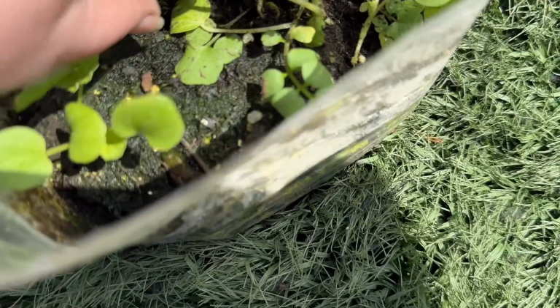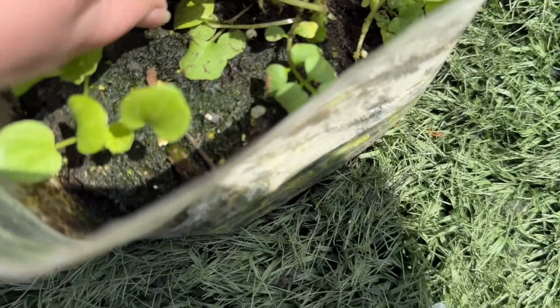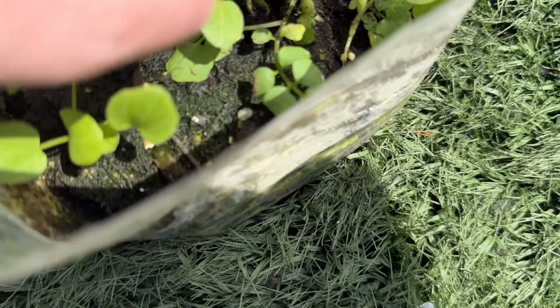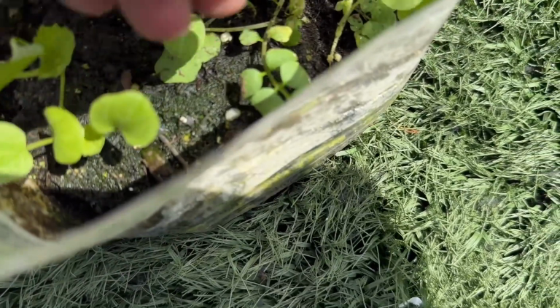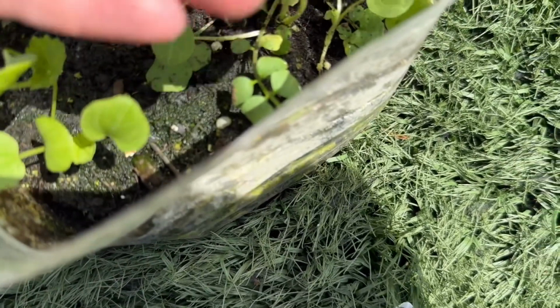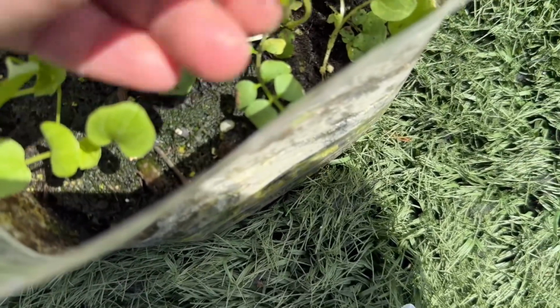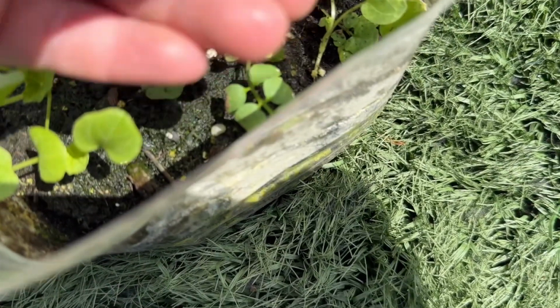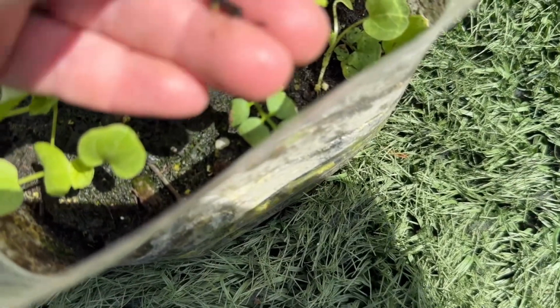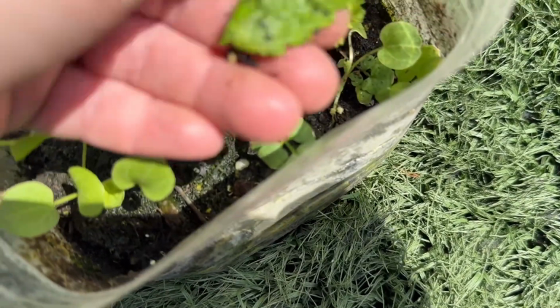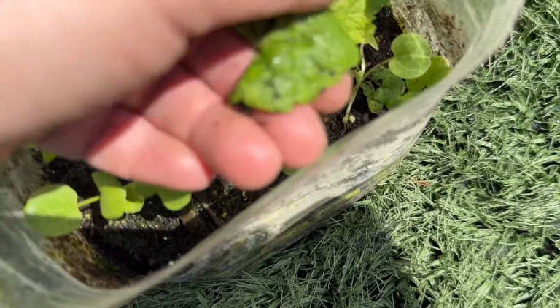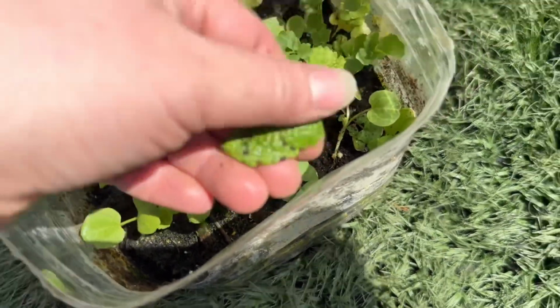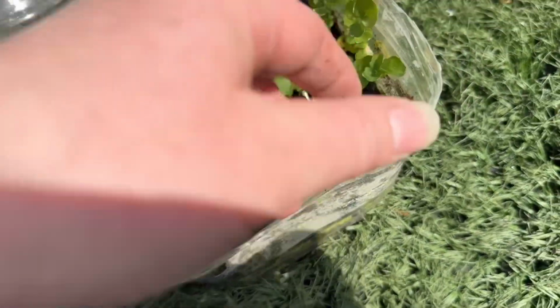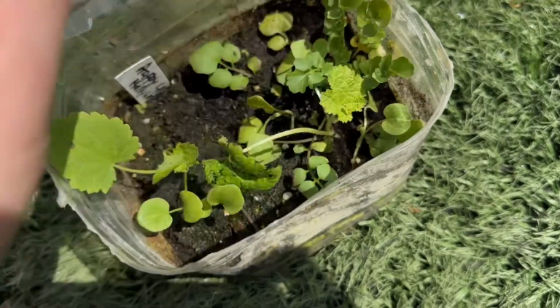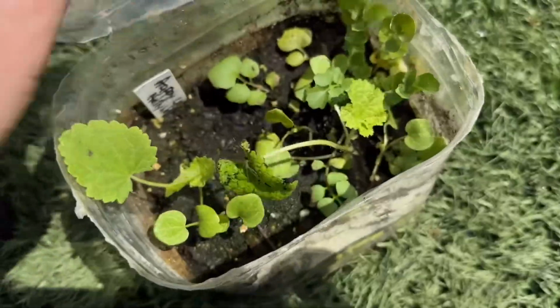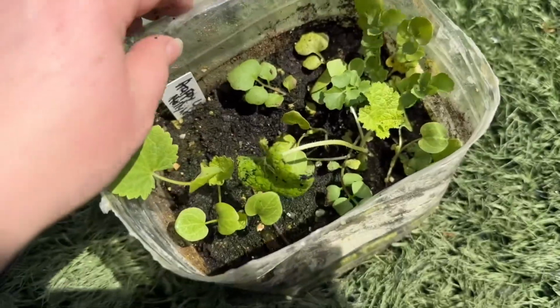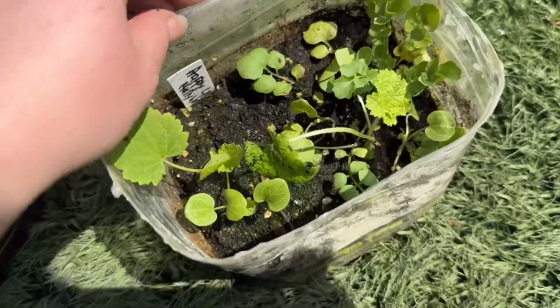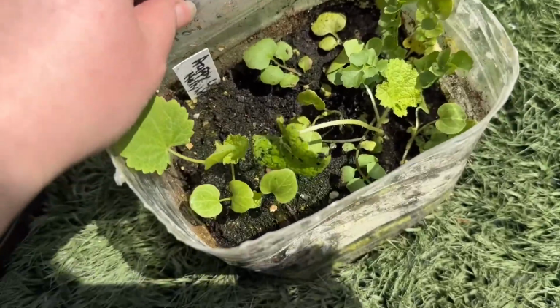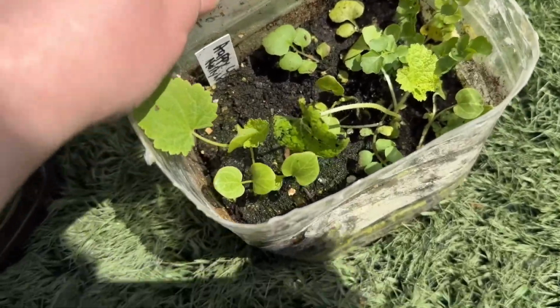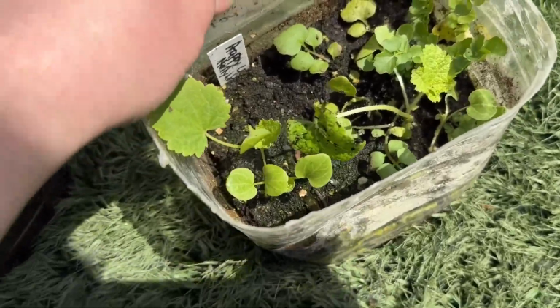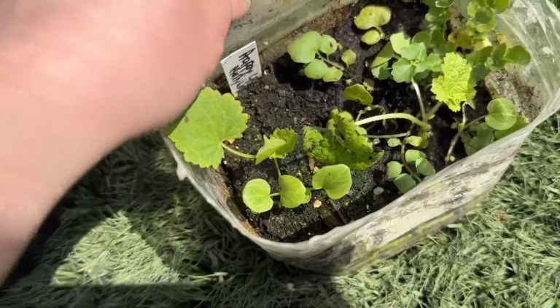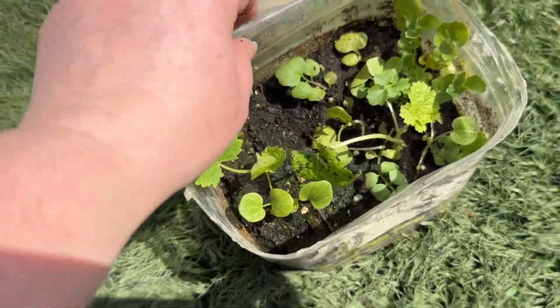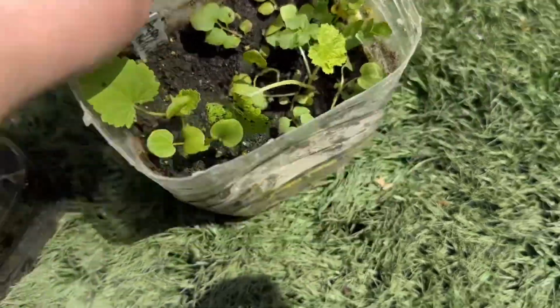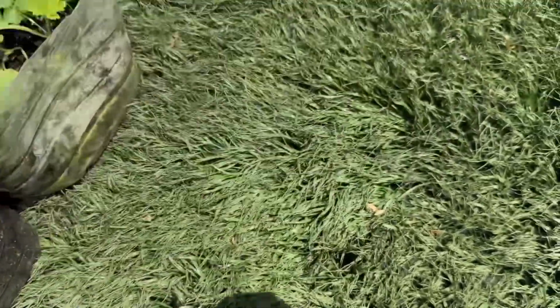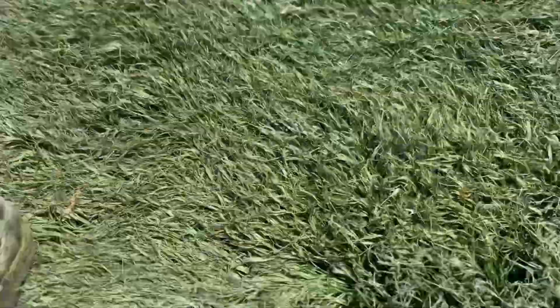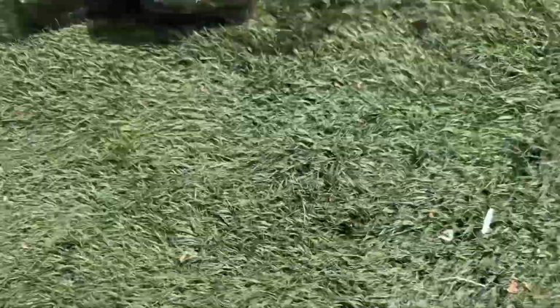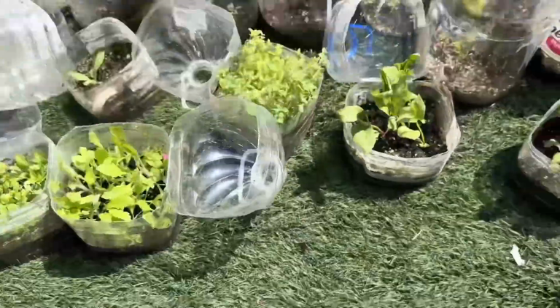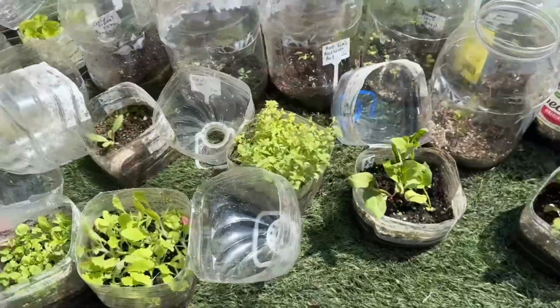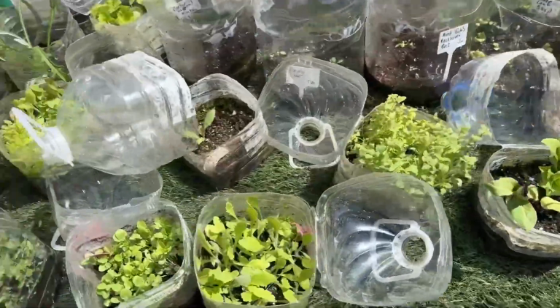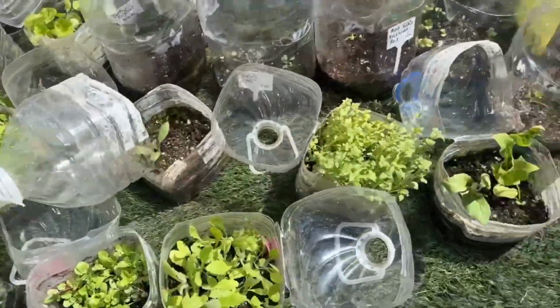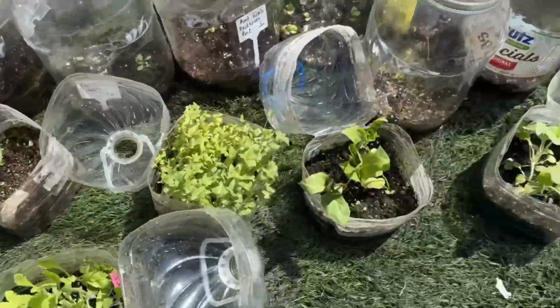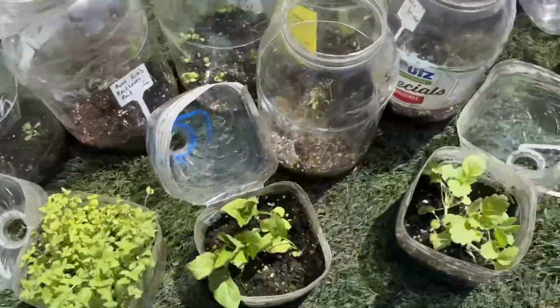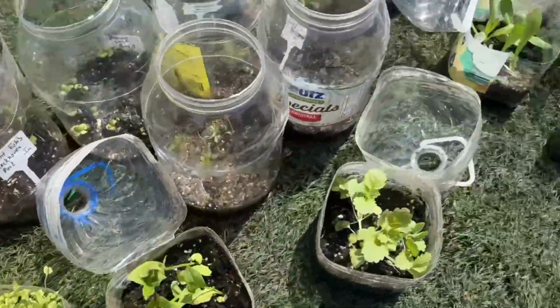There are a few happy lights hollyhocks. I love hollyhocks — one of my favorite flowers.